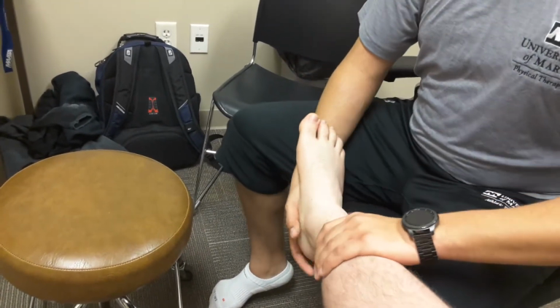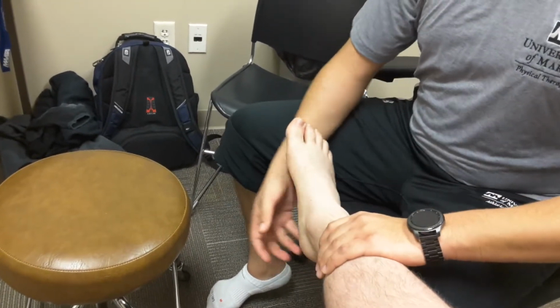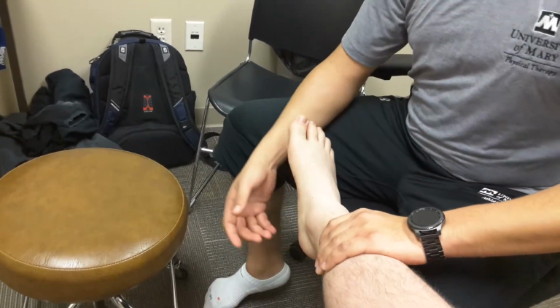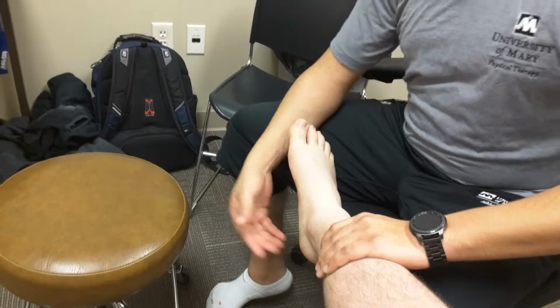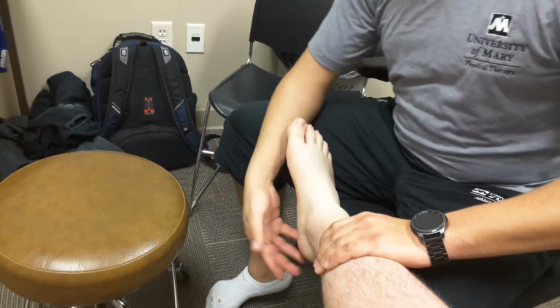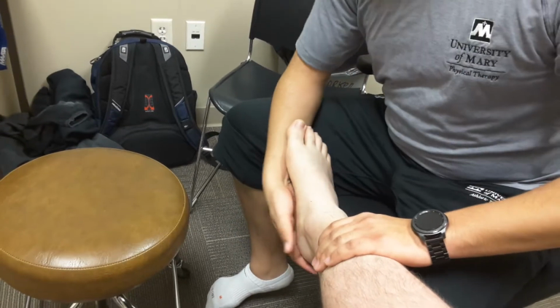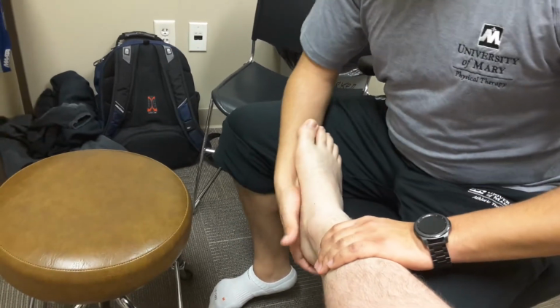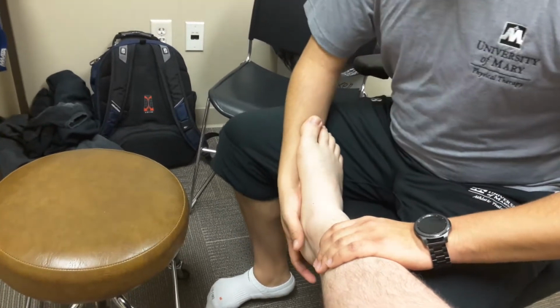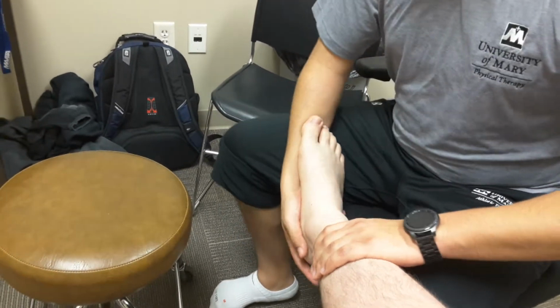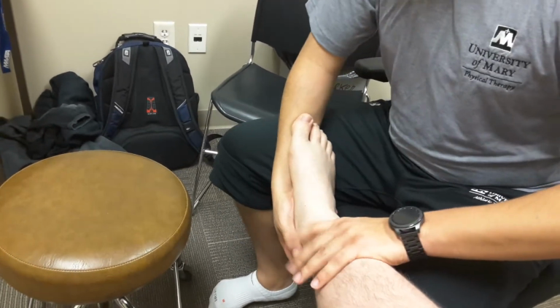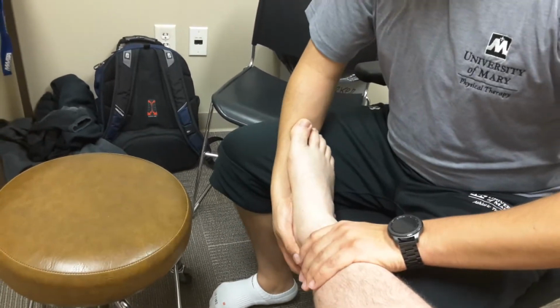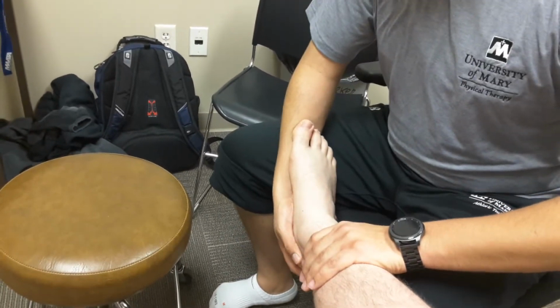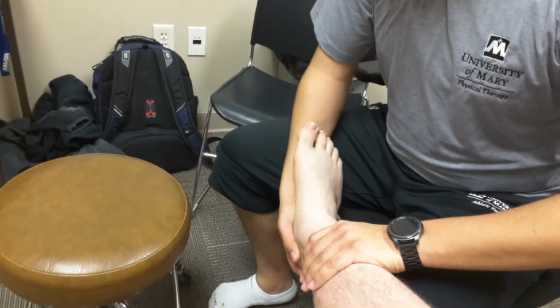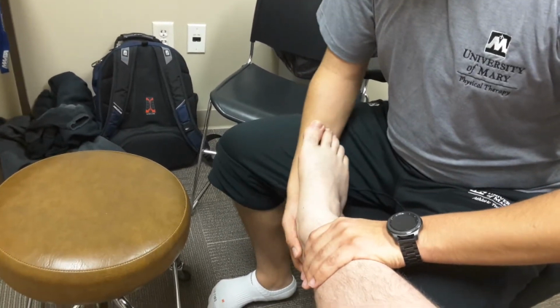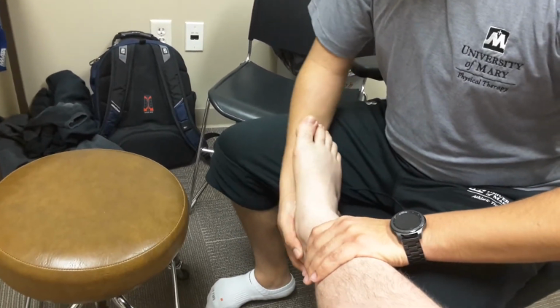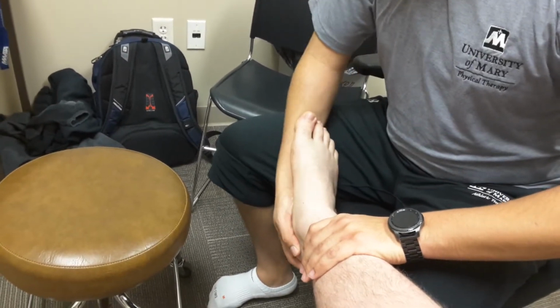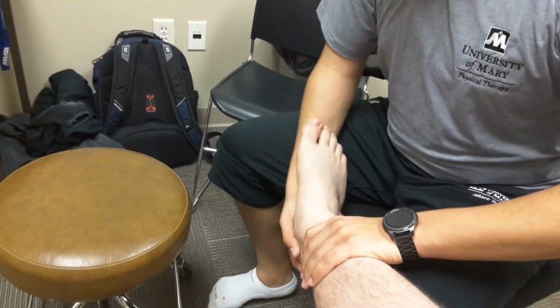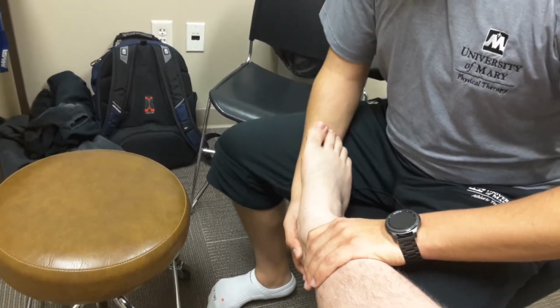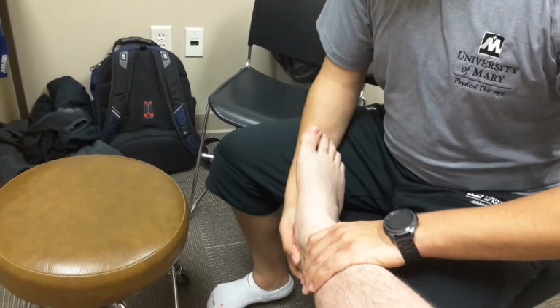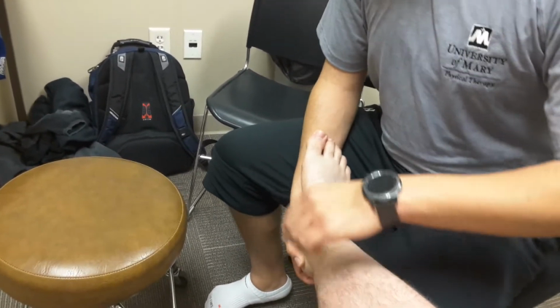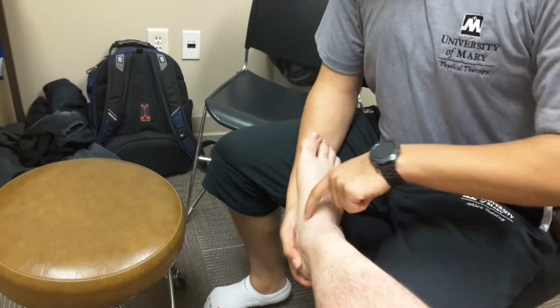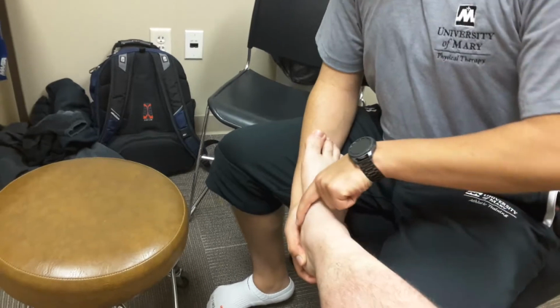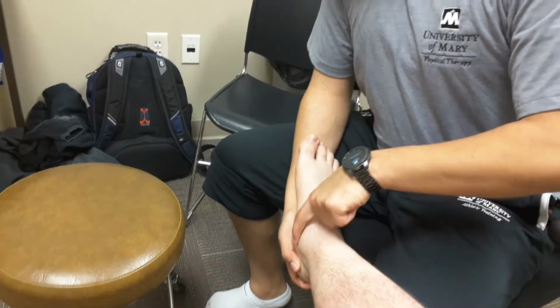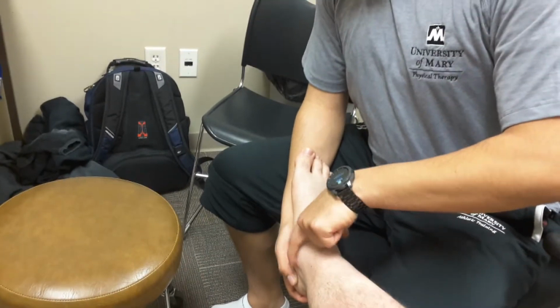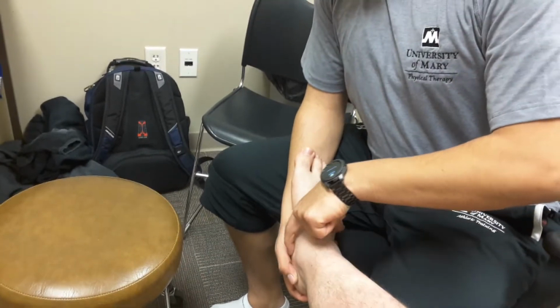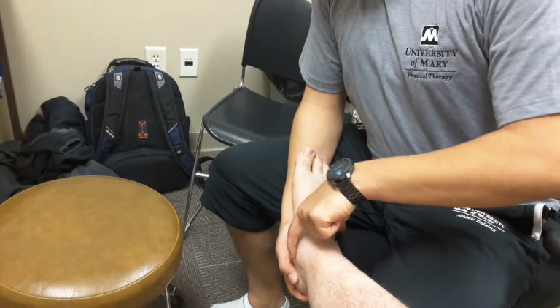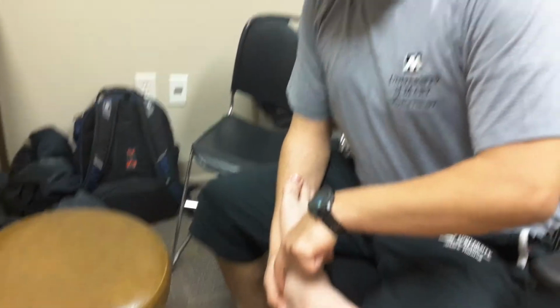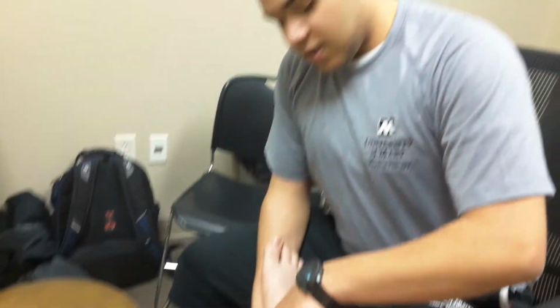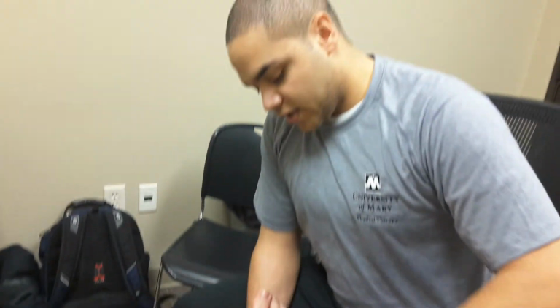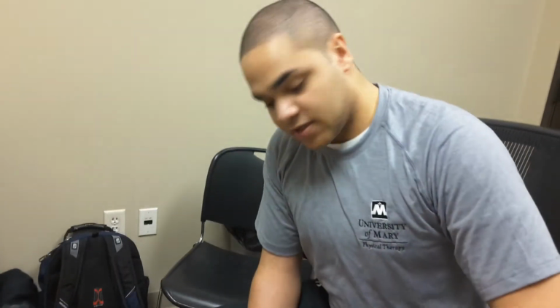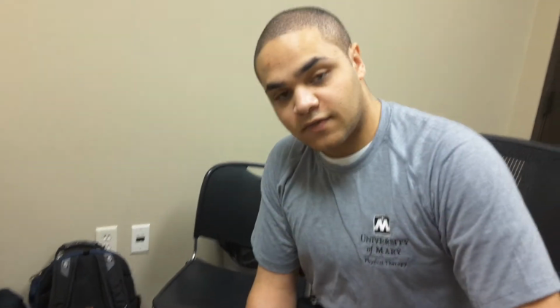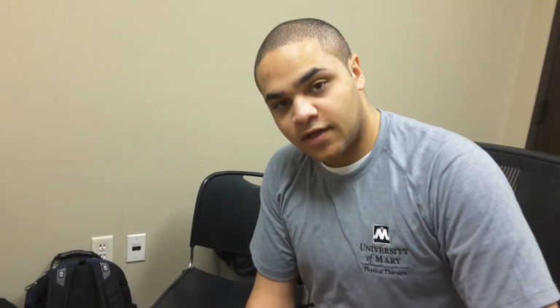Going into a varus stress test, same hand placement, but this time we're going to be going into an eversion. And this is going to be stressing the ligaments on that medial aspect of the foot there.